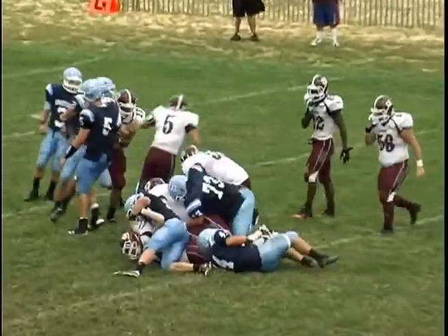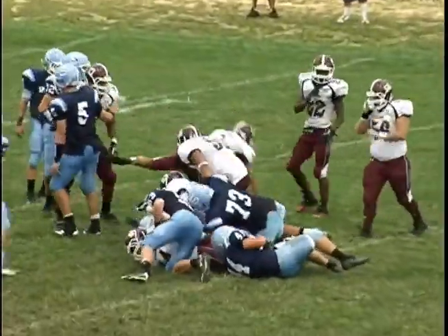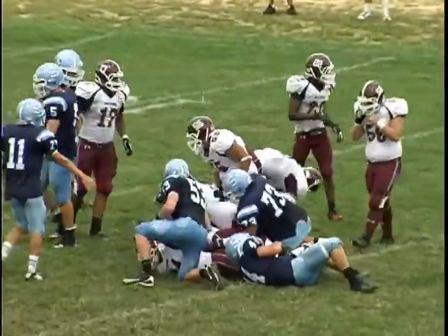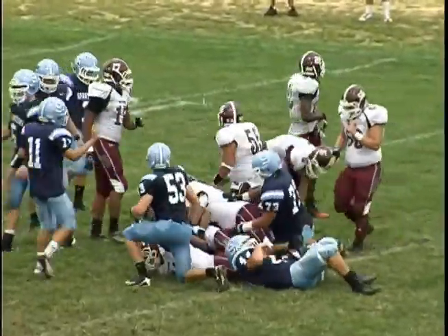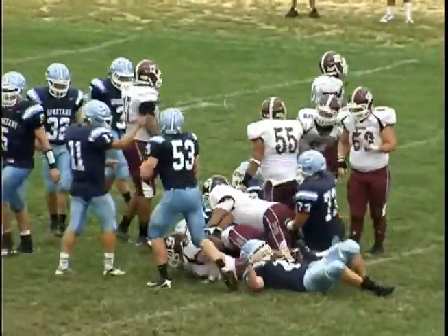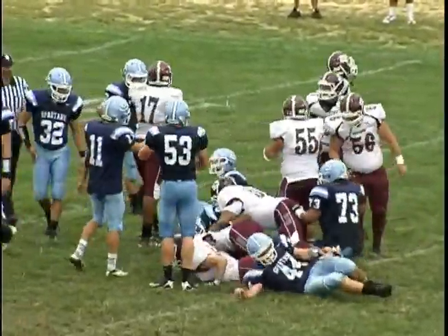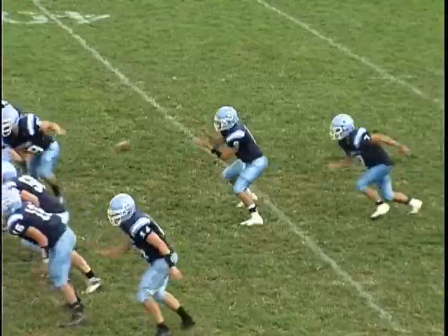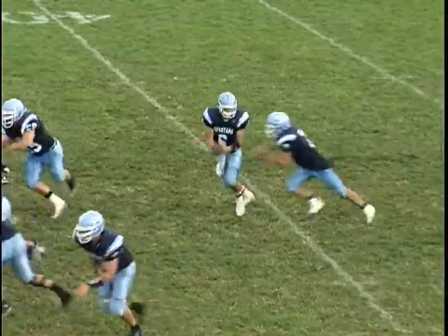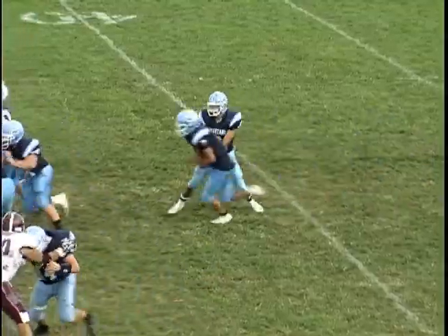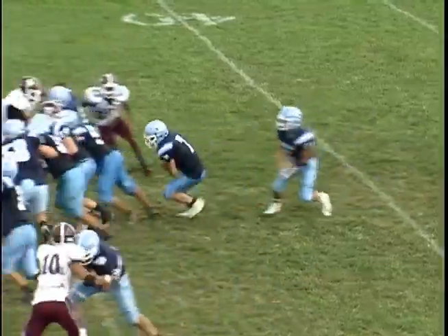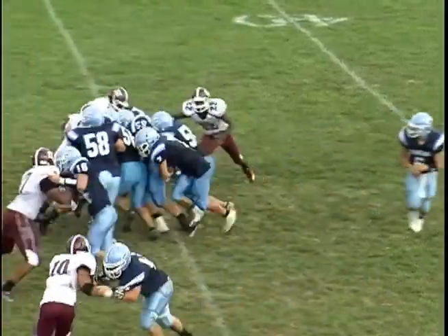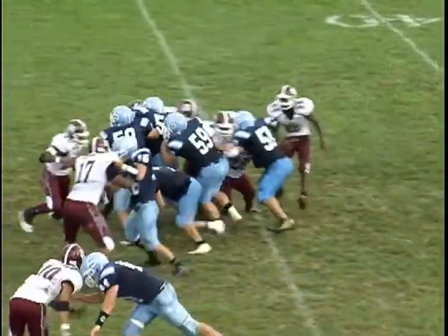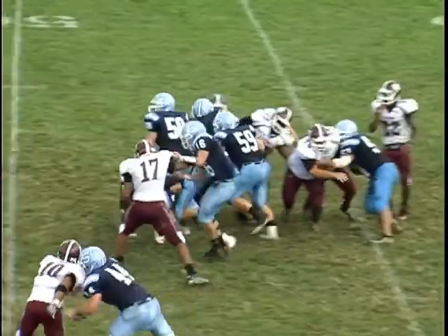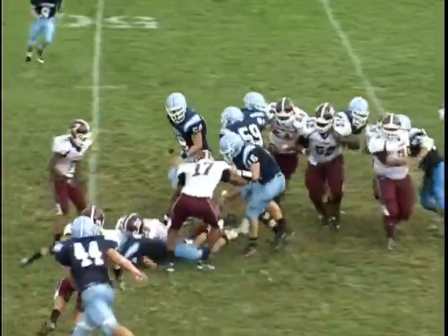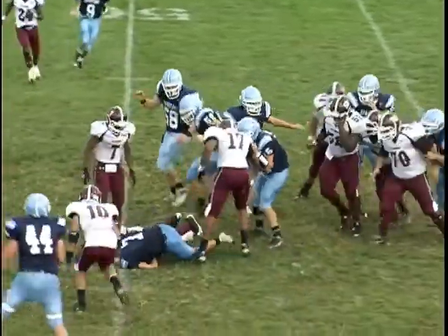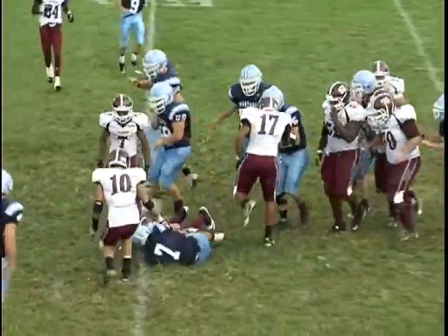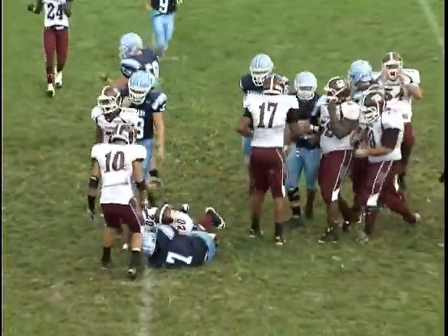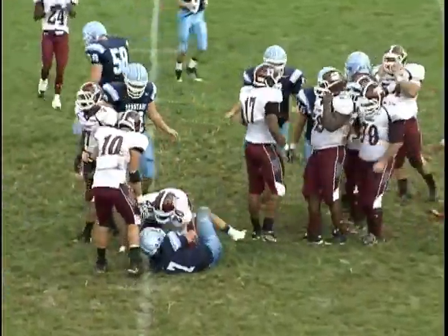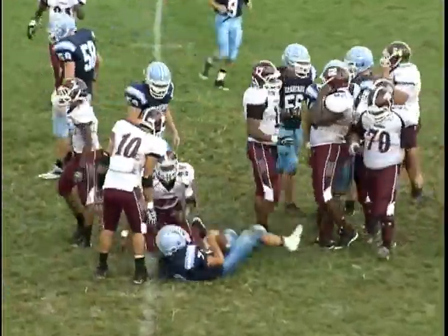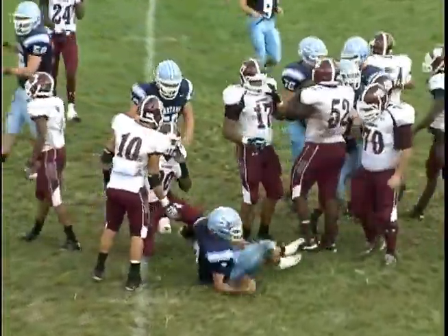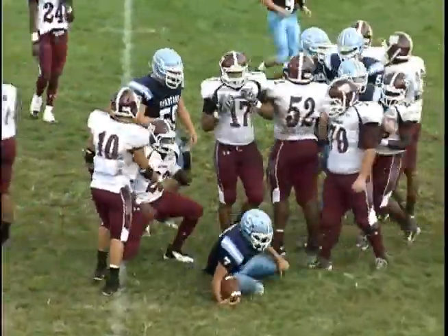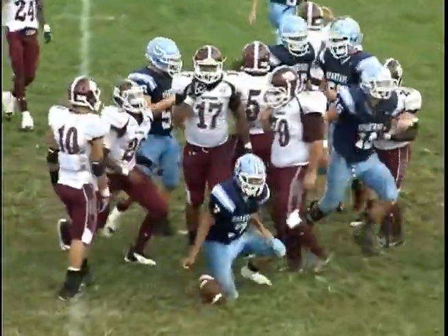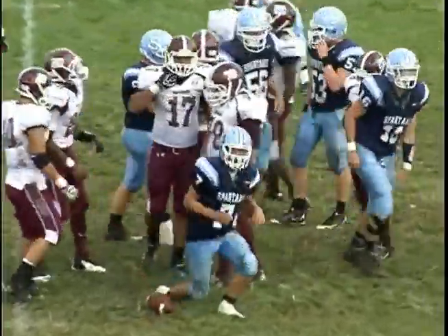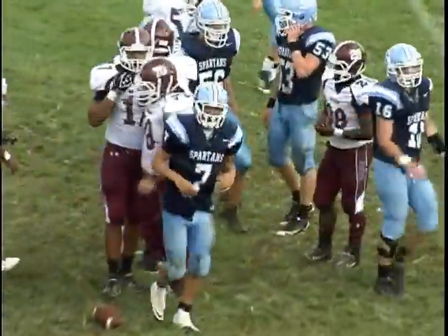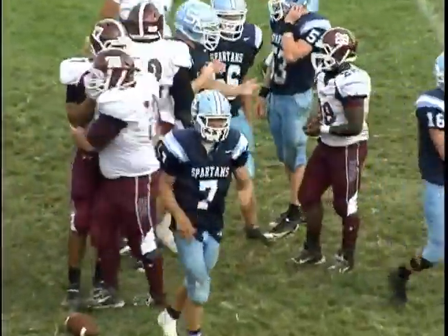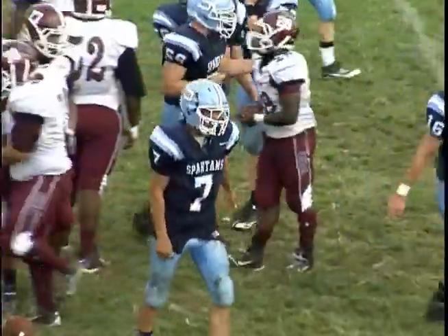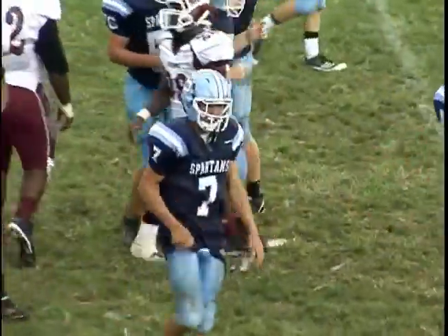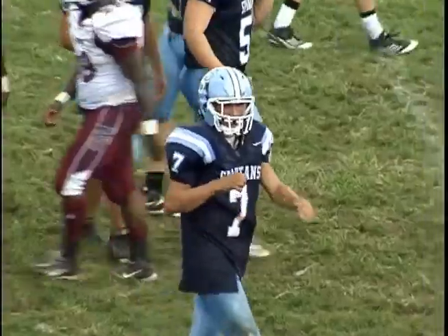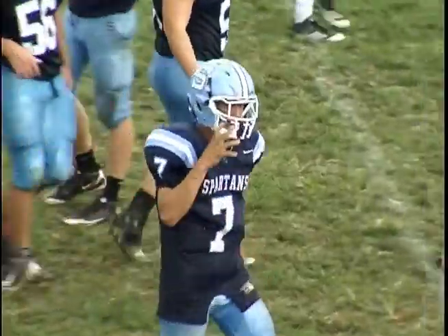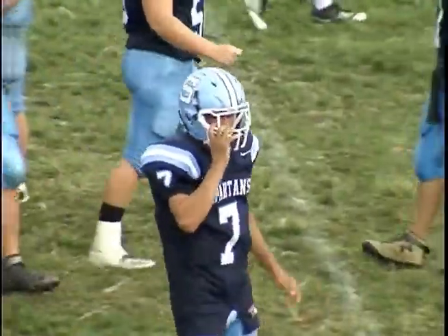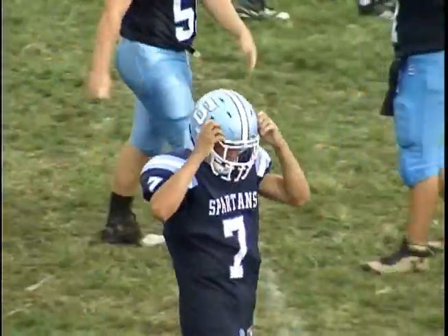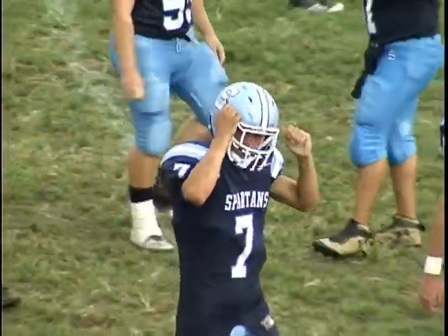Sparta's defense was great all game. We have no score after one quarter, and we go to second quarter action. Sparta's mounting a drive, and it's Cody Aramondo with the first down run on a third and two to the Sparta 45.